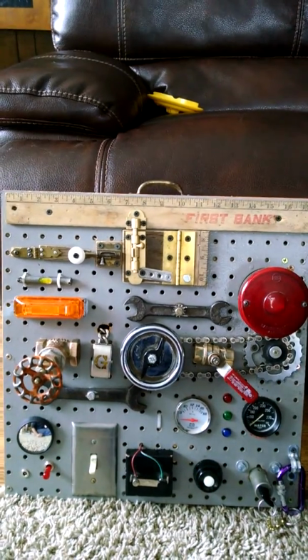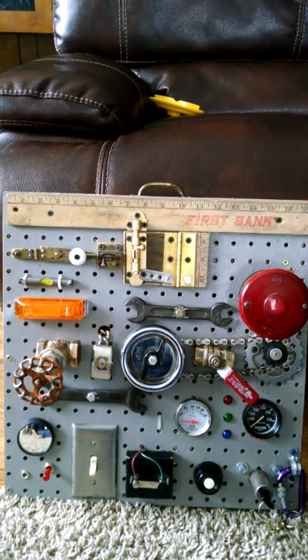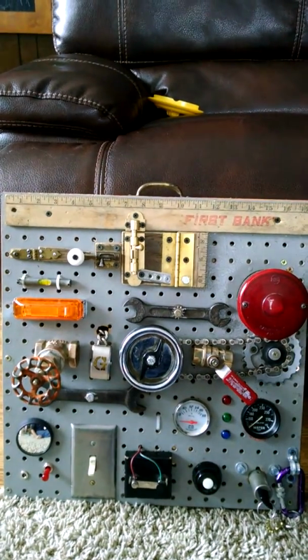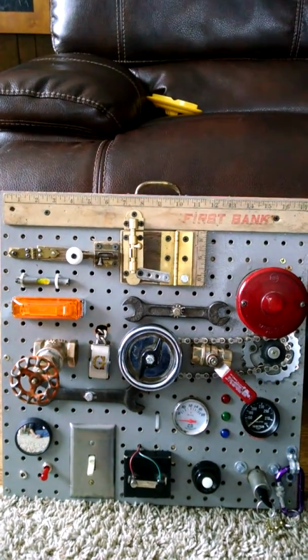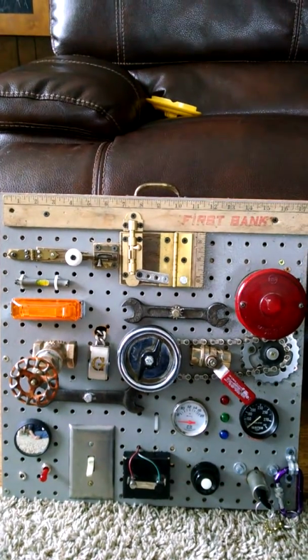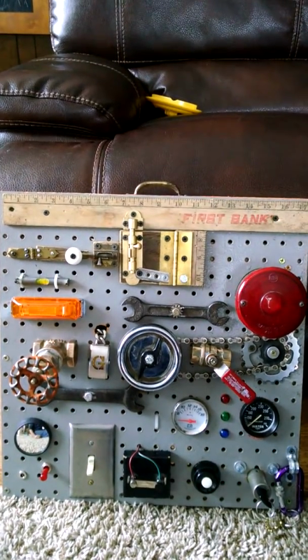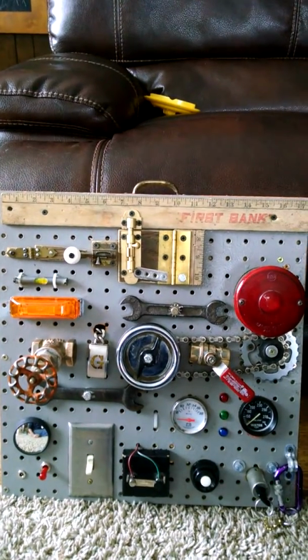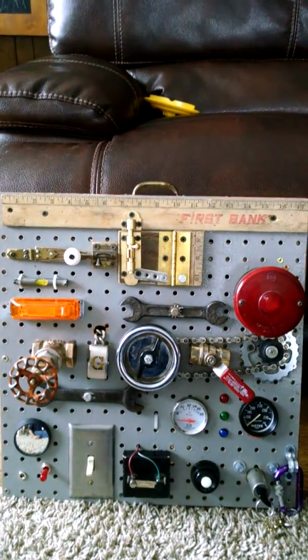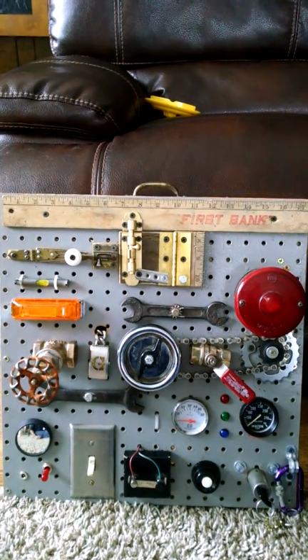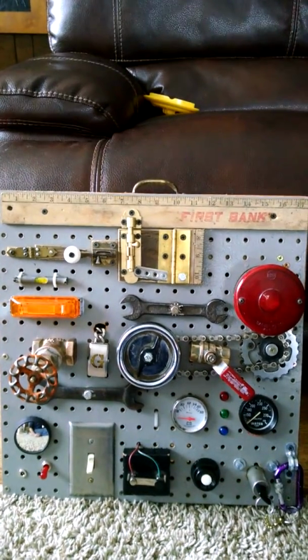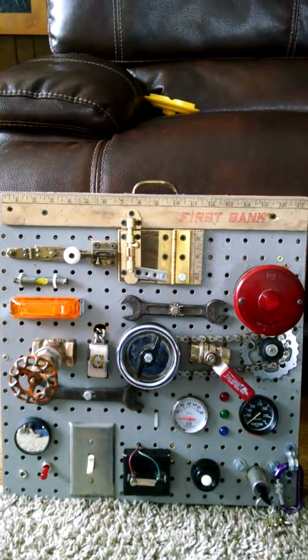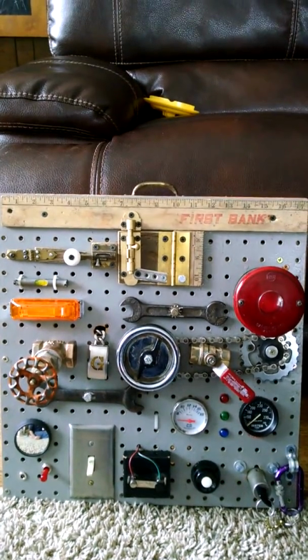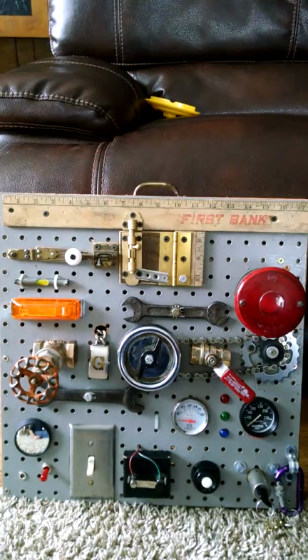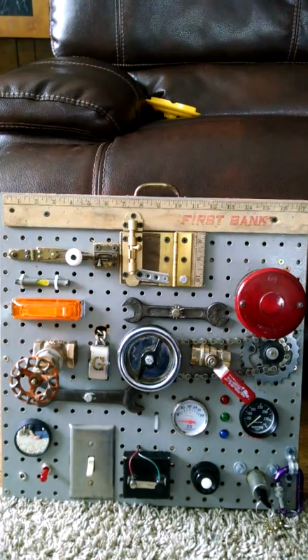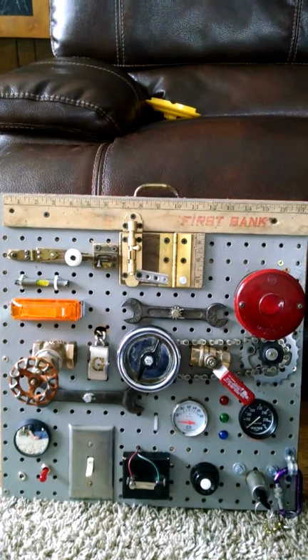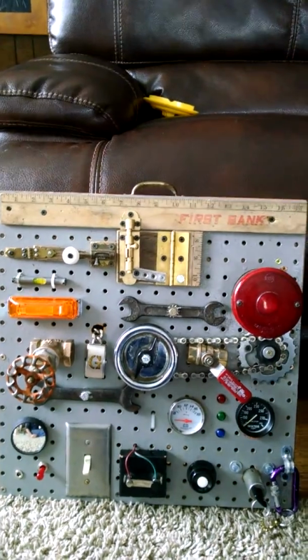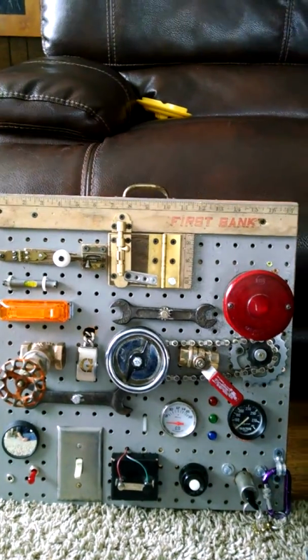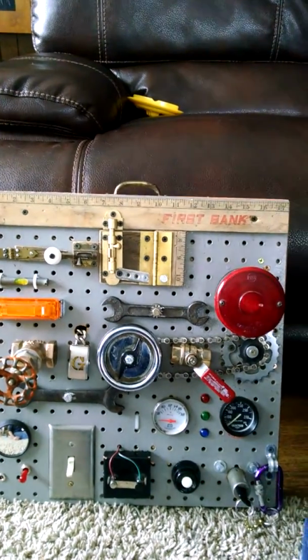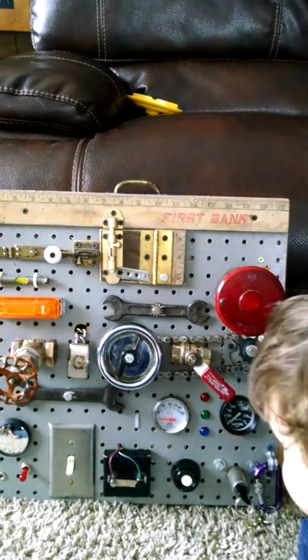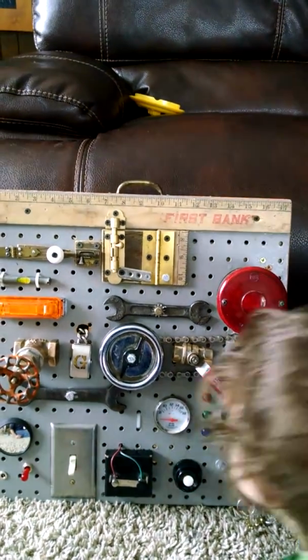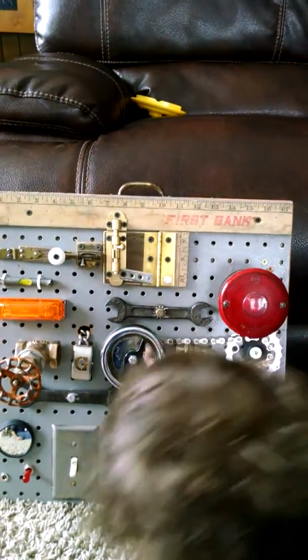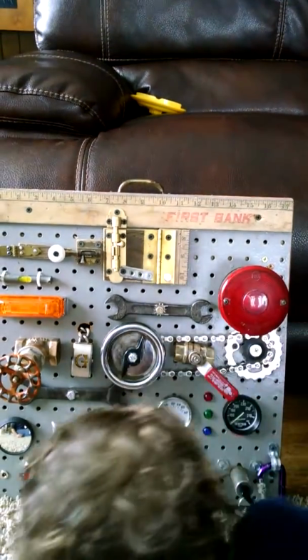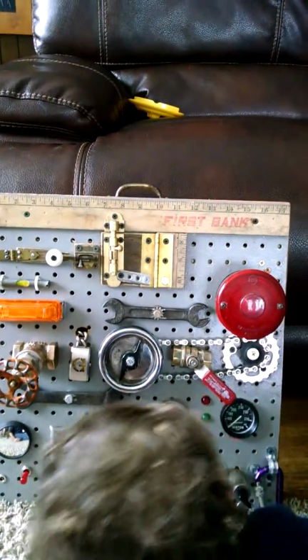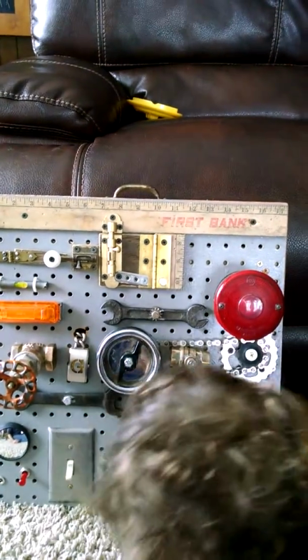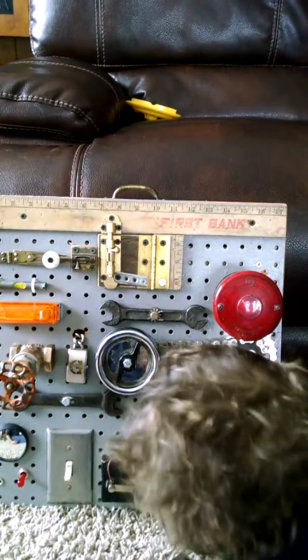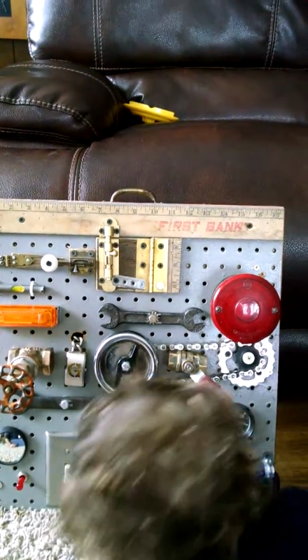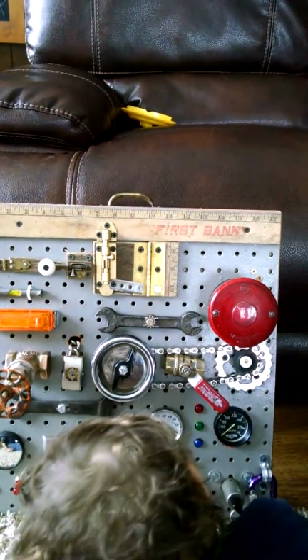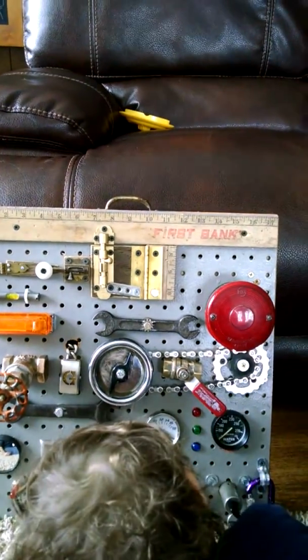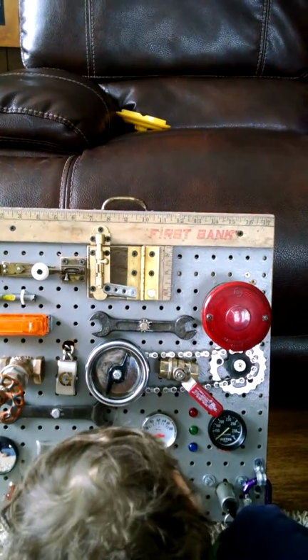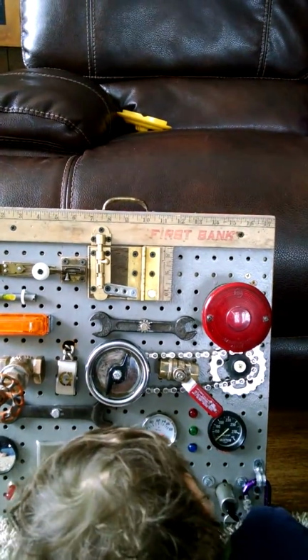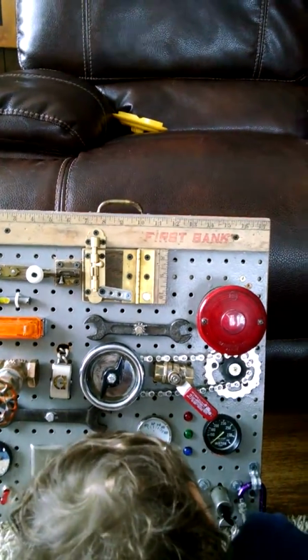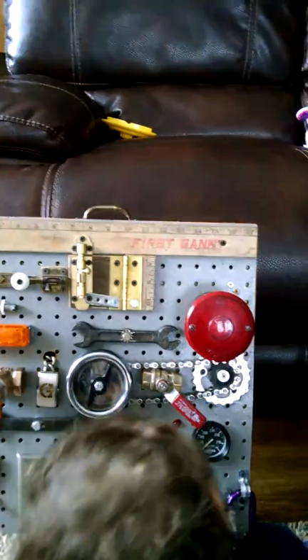What we have now is the activity board 2.0. I made a few changes and Ari is probably going to help show some of those changes.